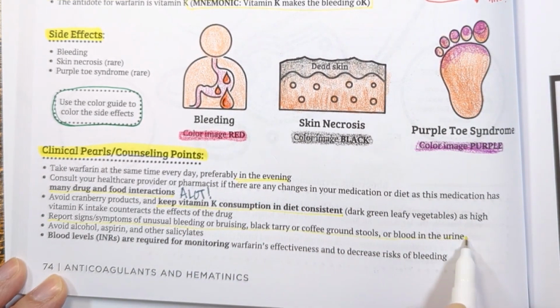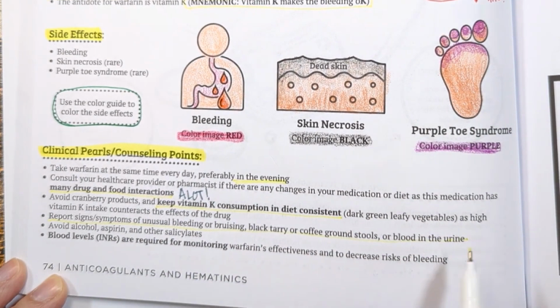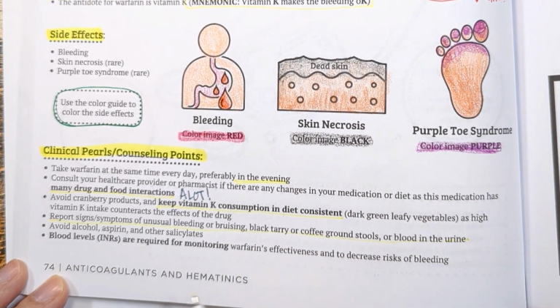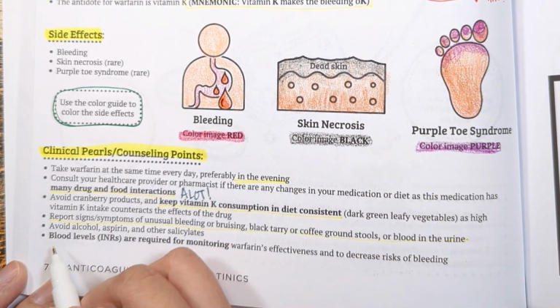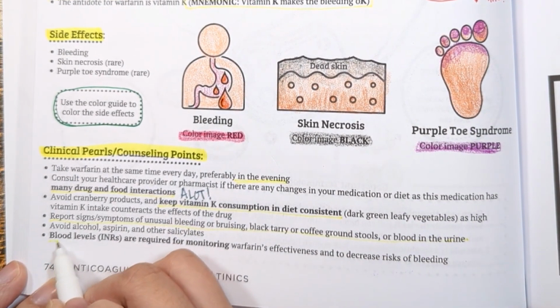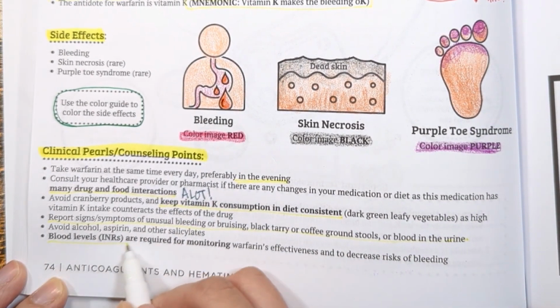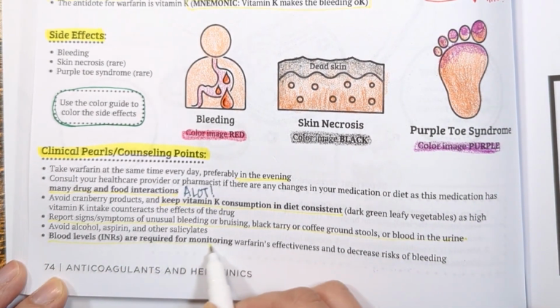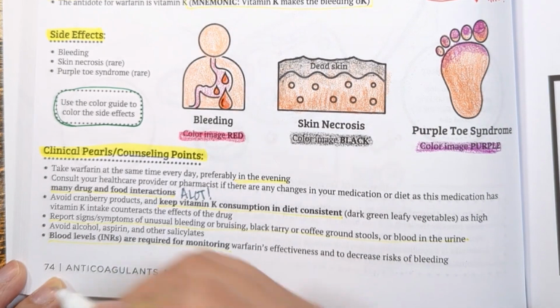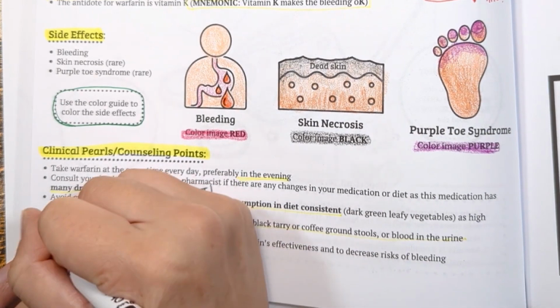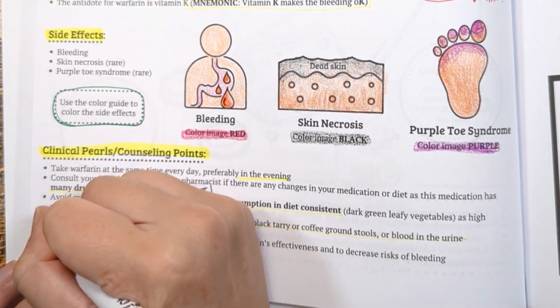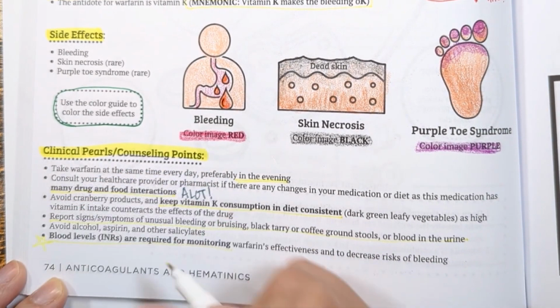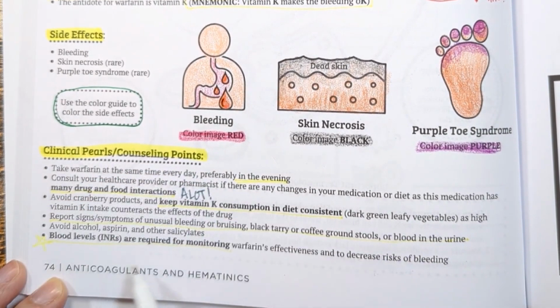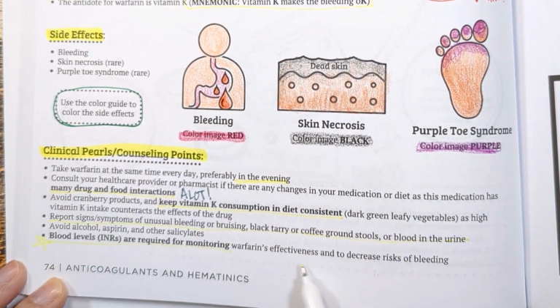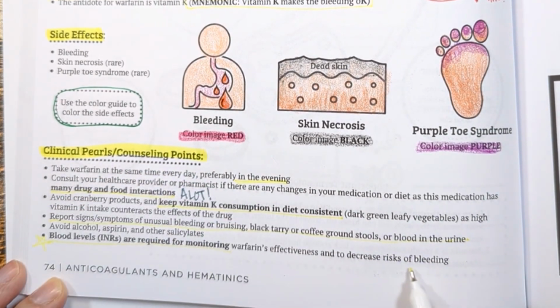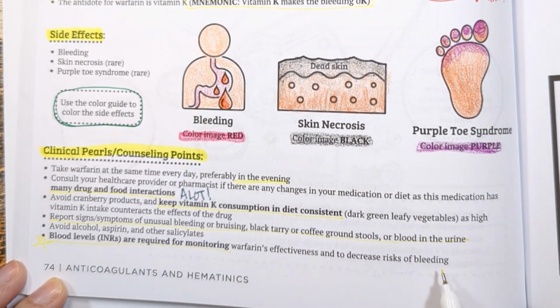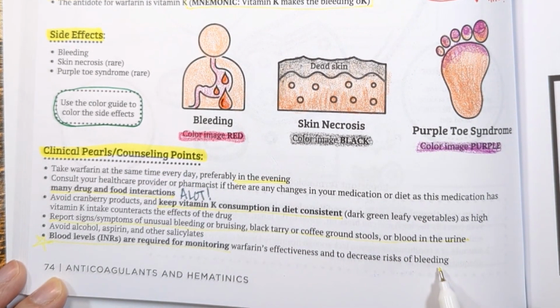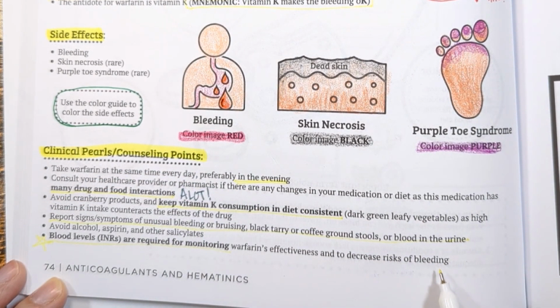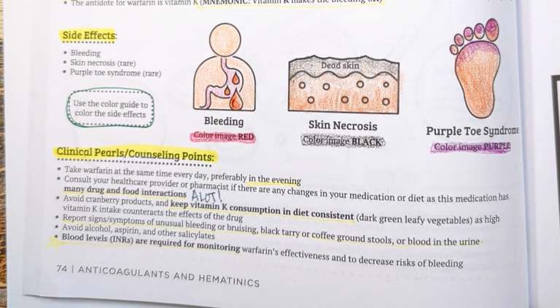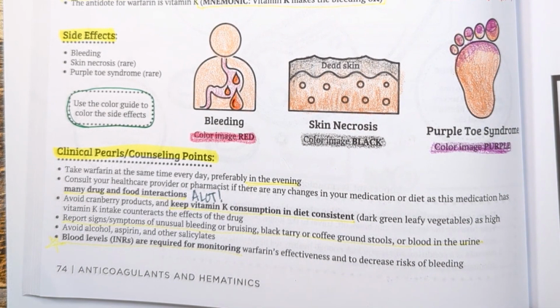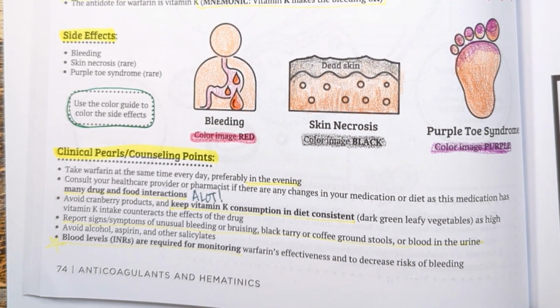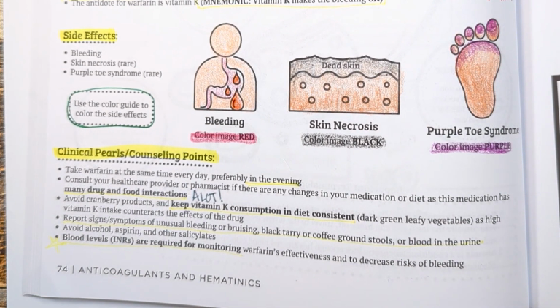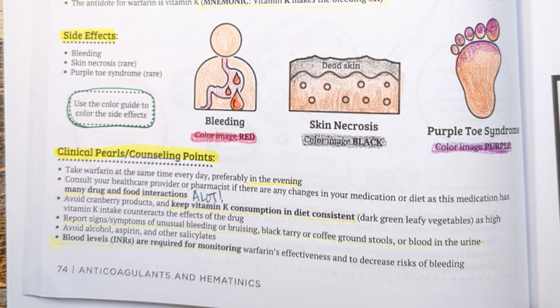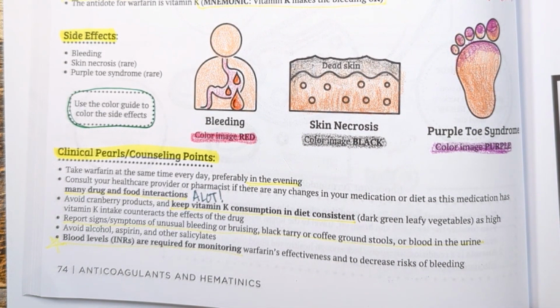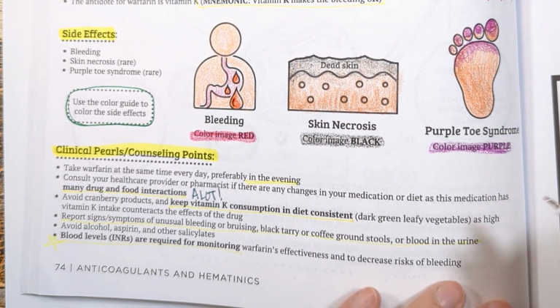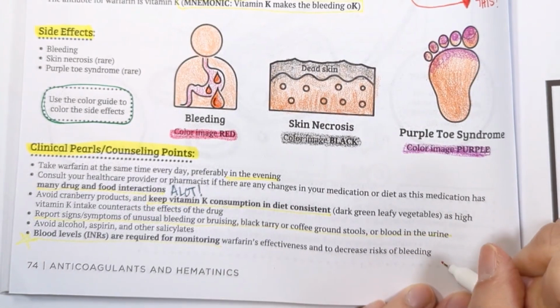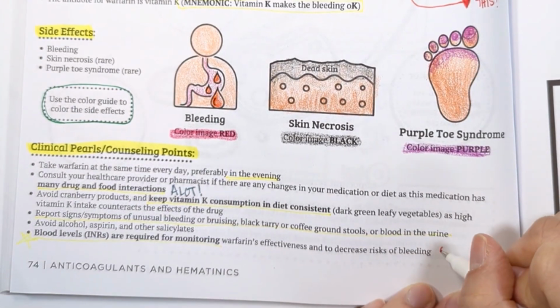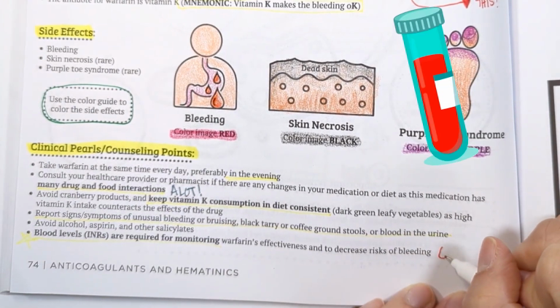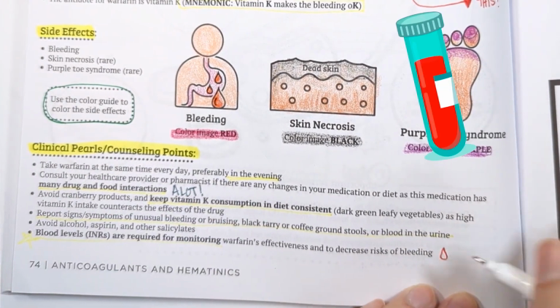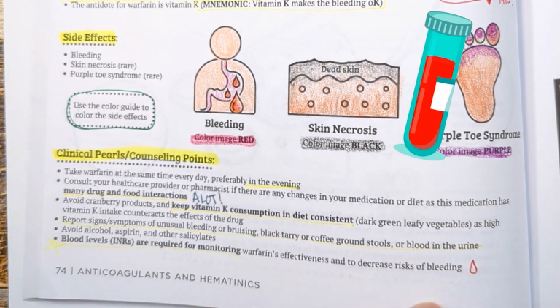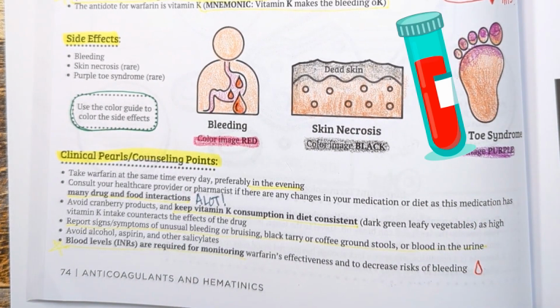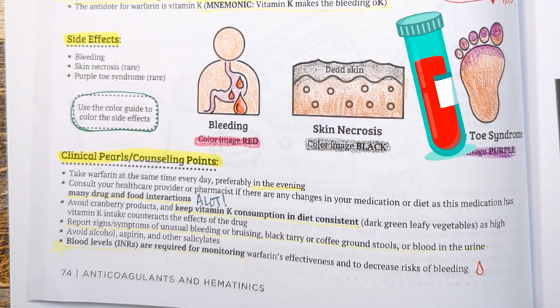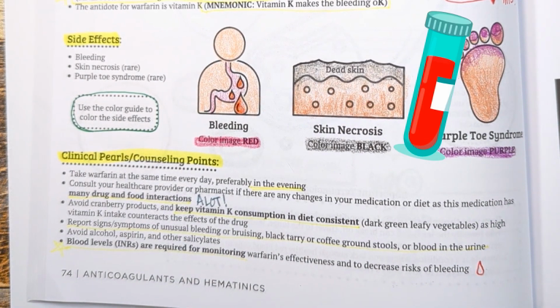Avoid alcohol and salicylates that can also cause bleeding. INR monitoring is required to see how effective warfarin is at decreasing the risk of clotting. It is a measure of clot time and the goal is usually two to three.